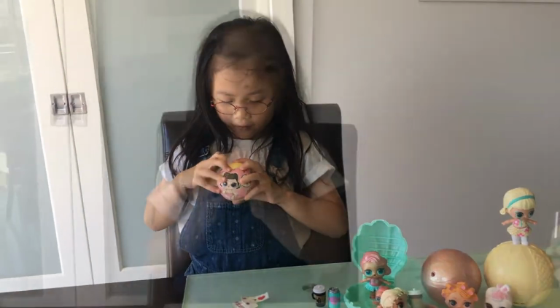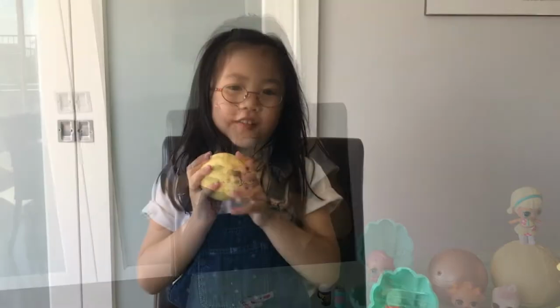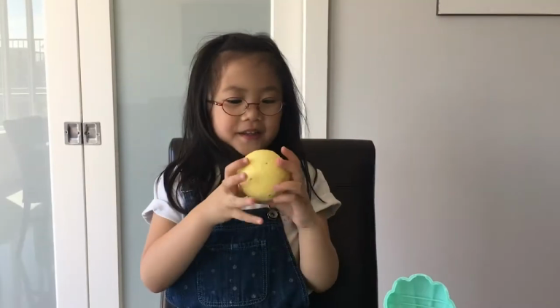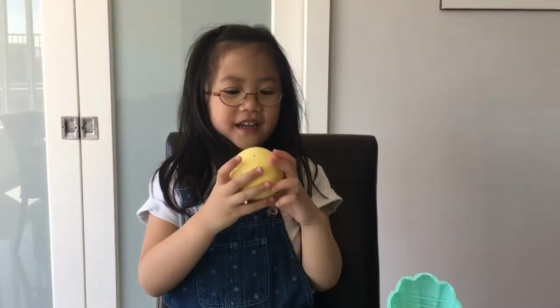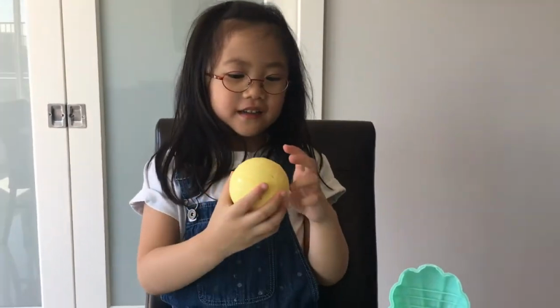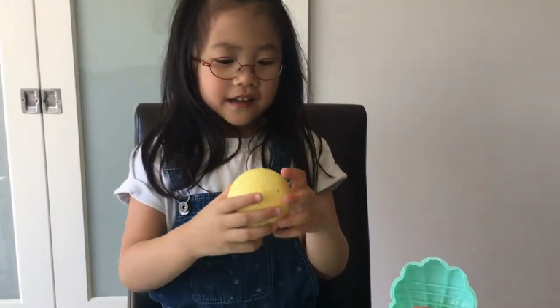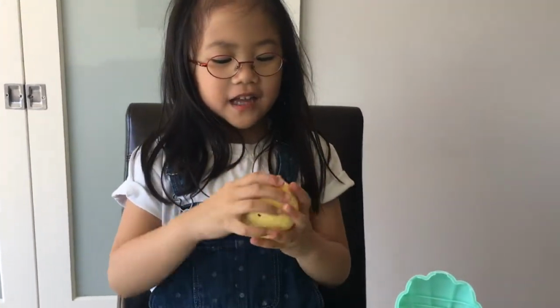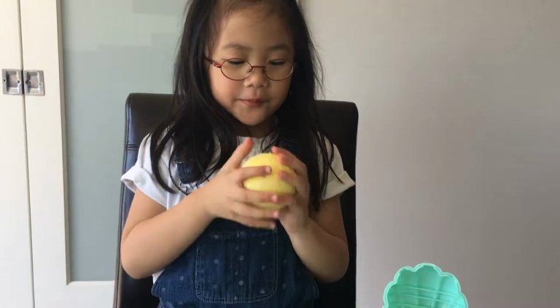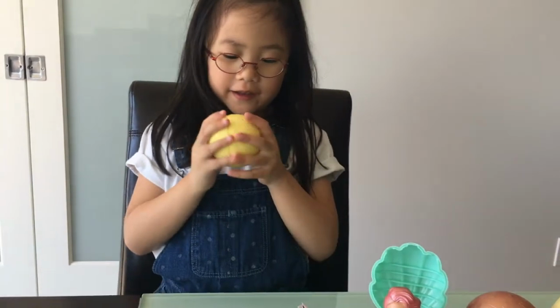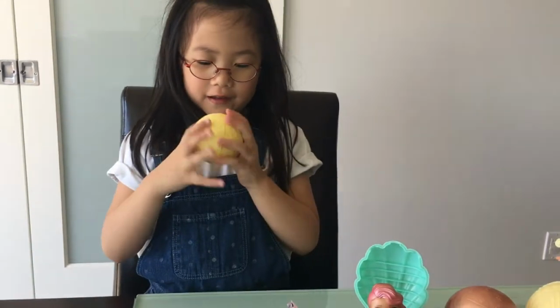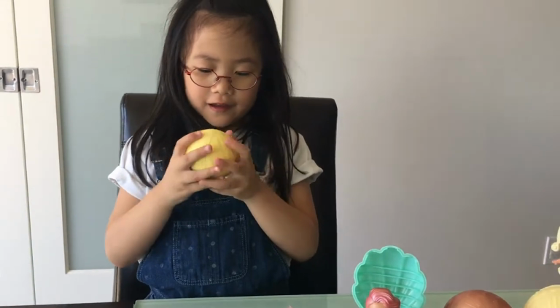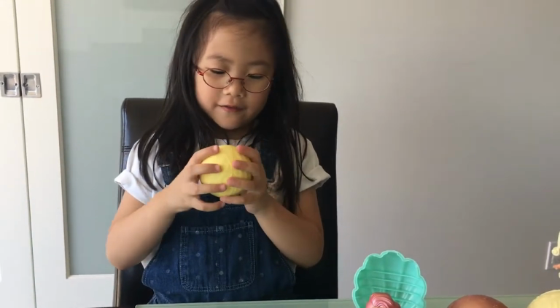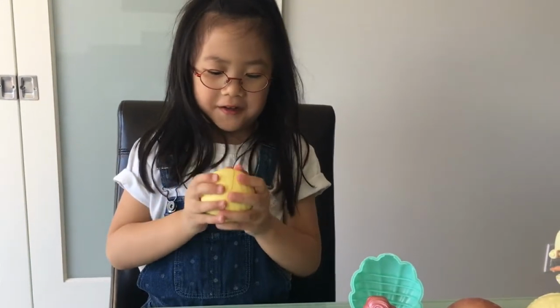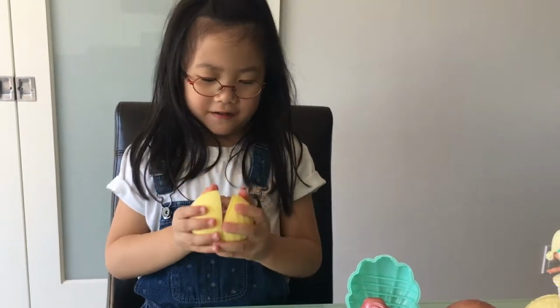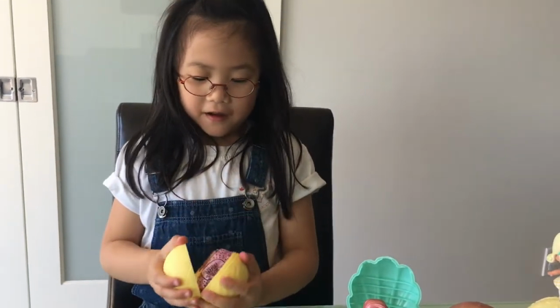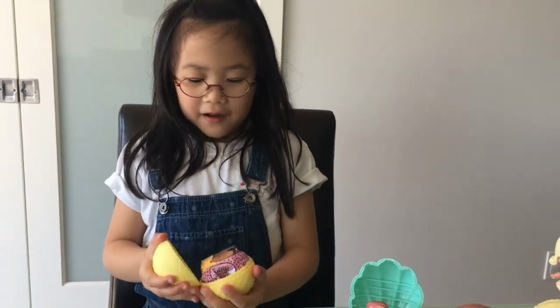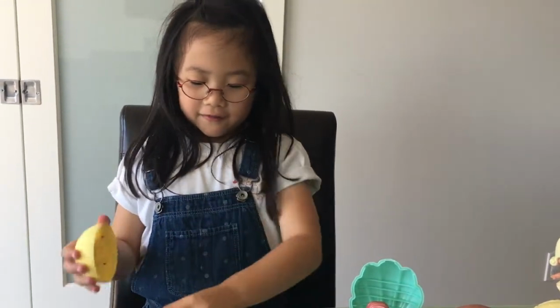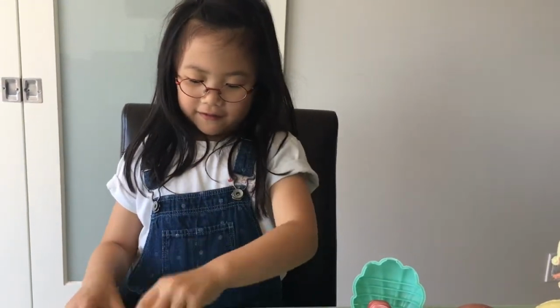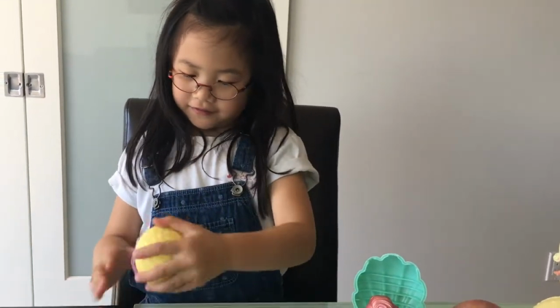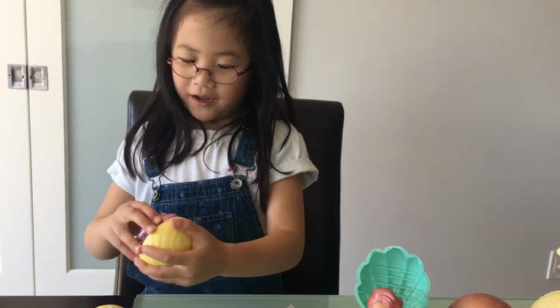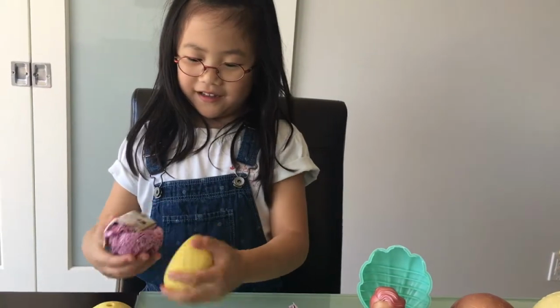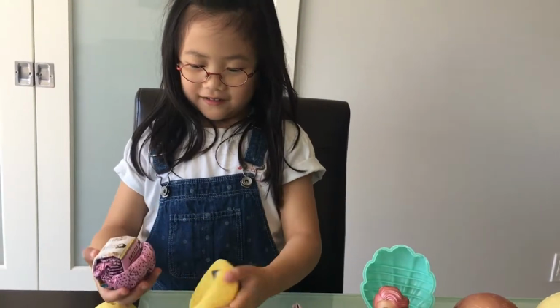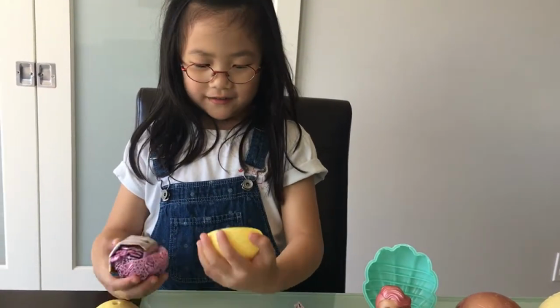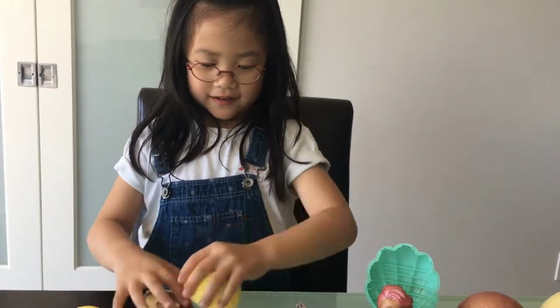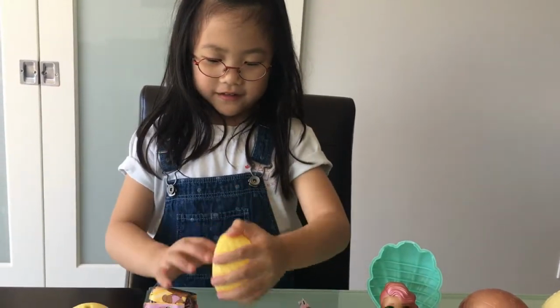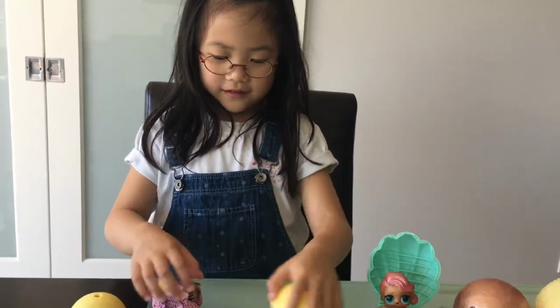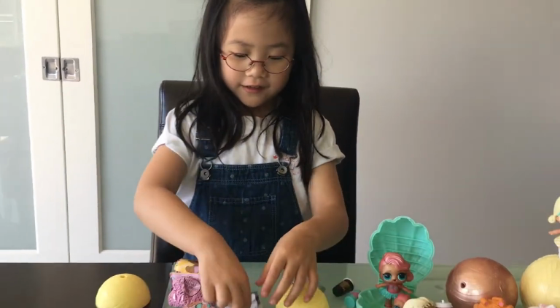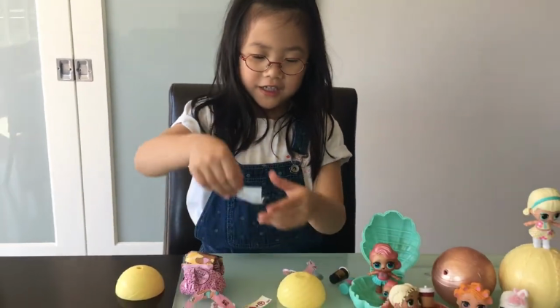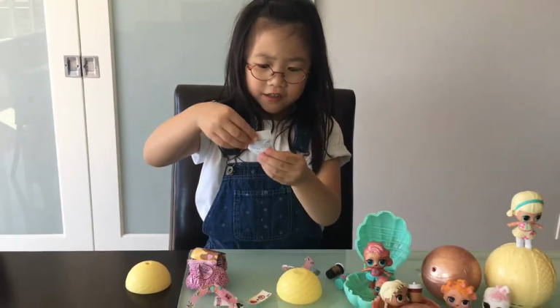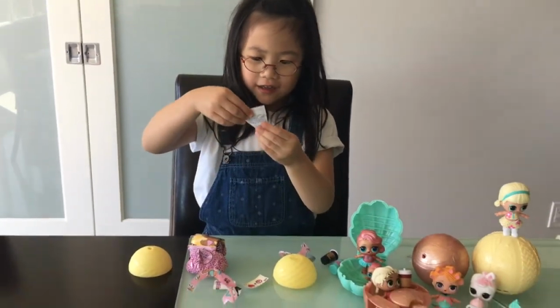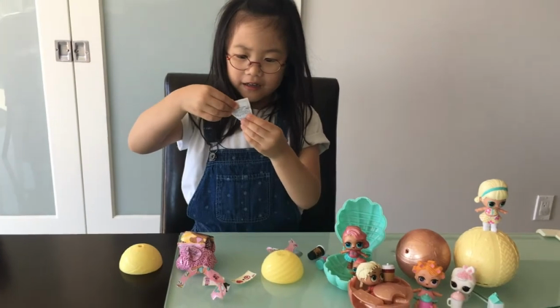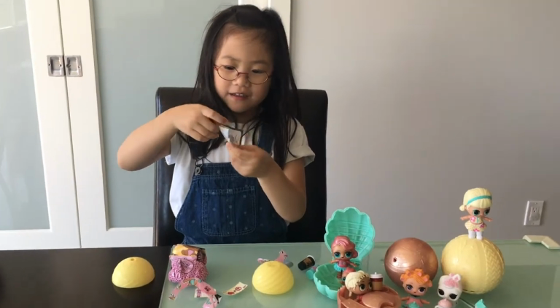Let's open it! Now let's open it. Come on! Let's scratch it. You see?